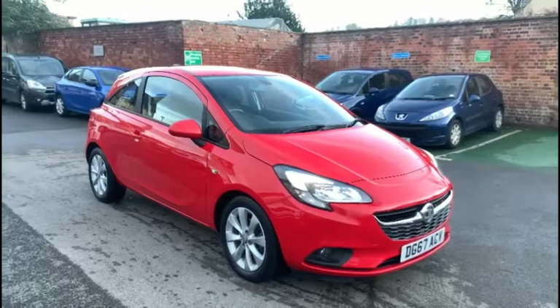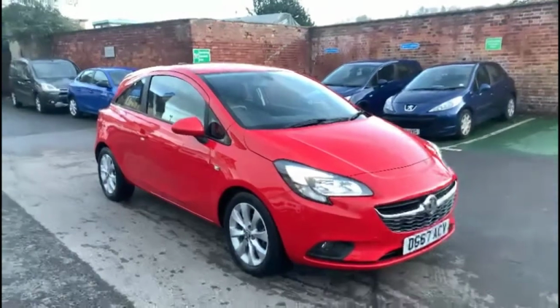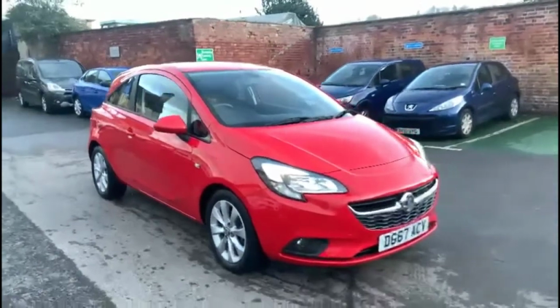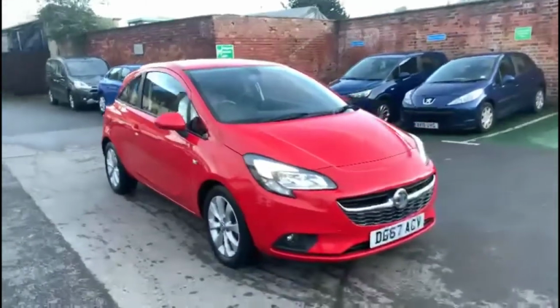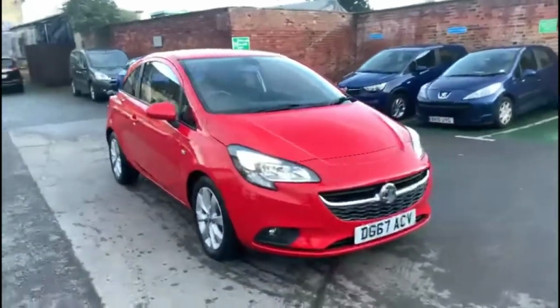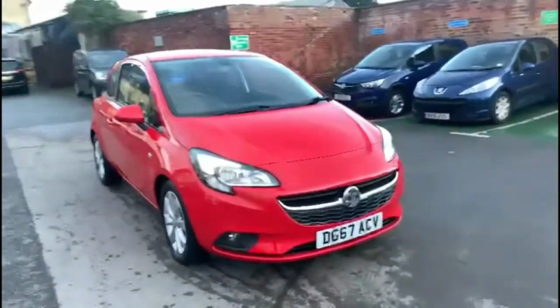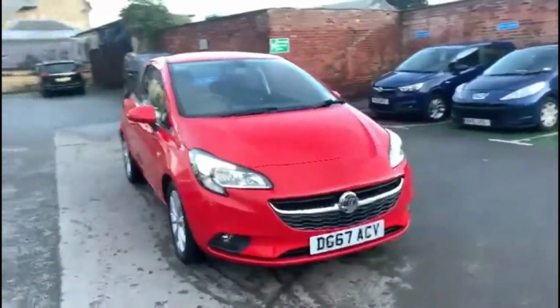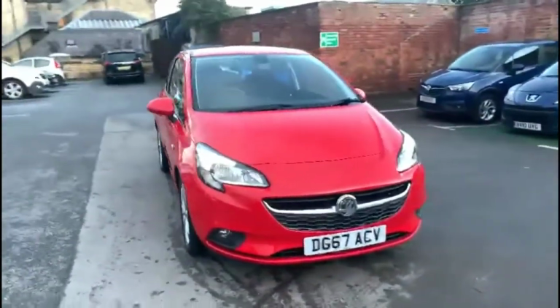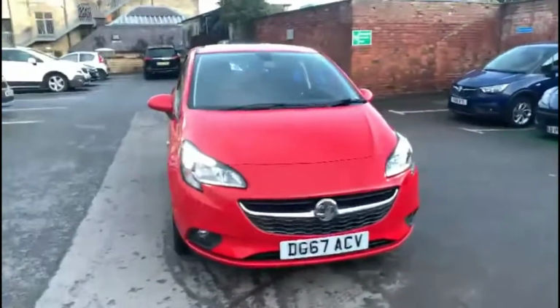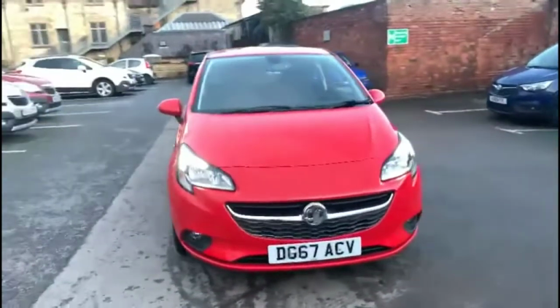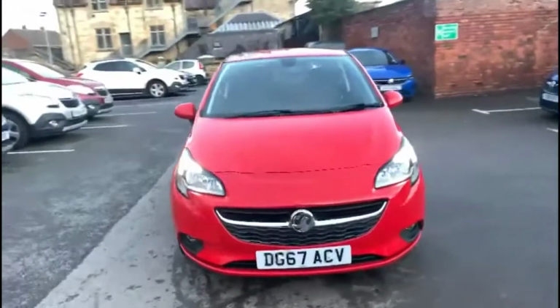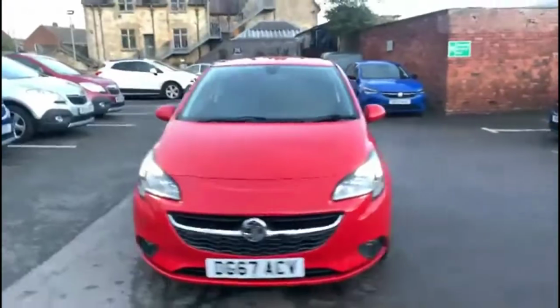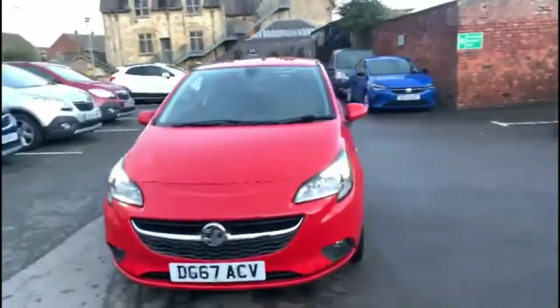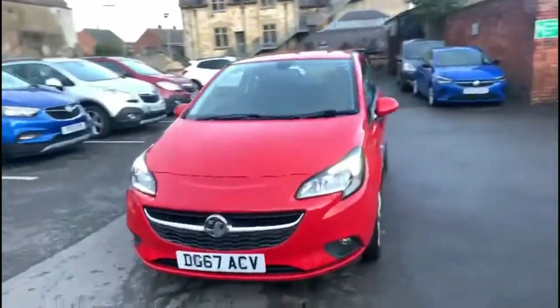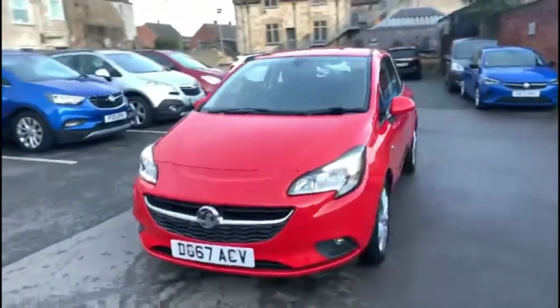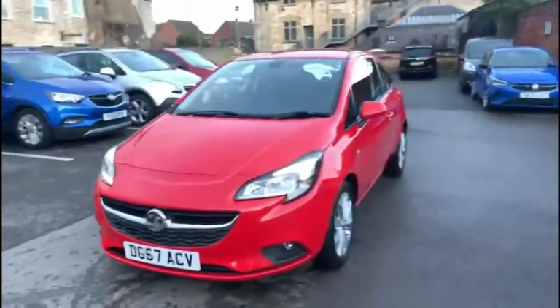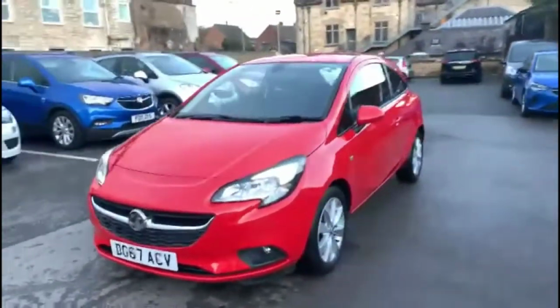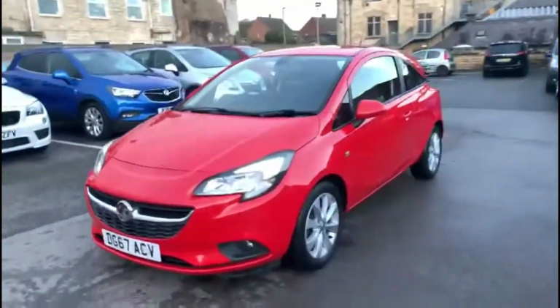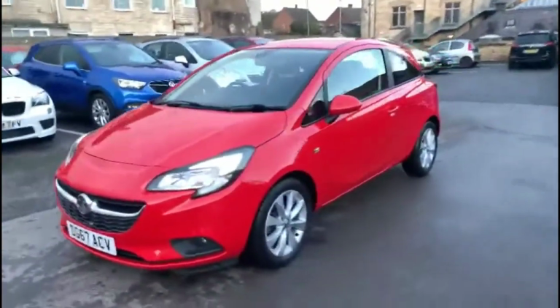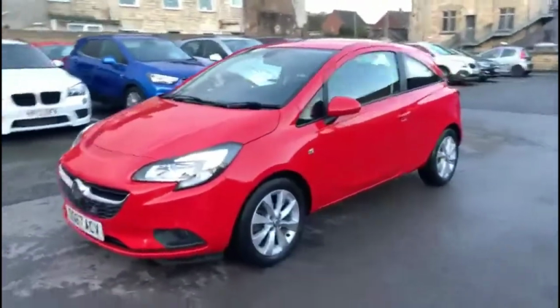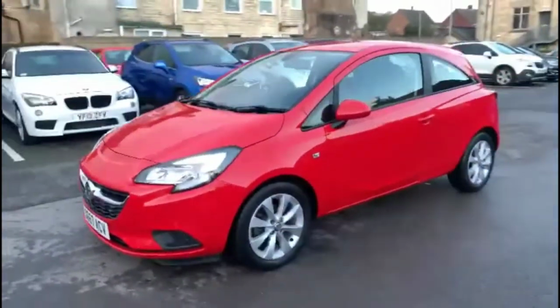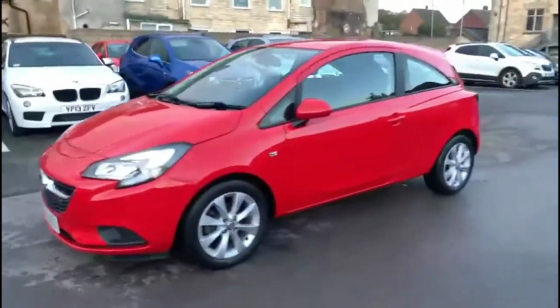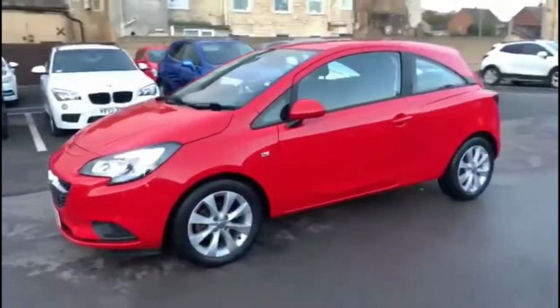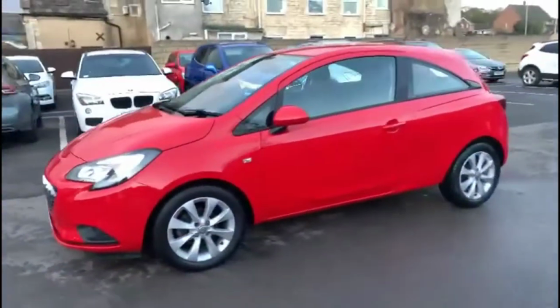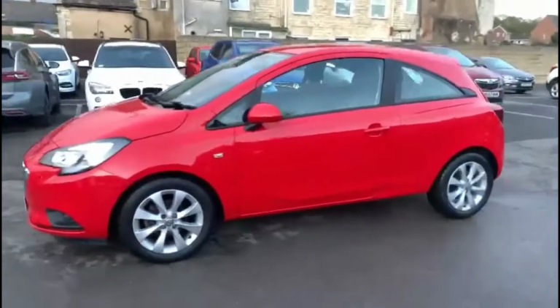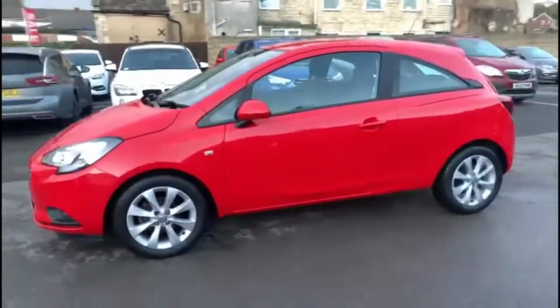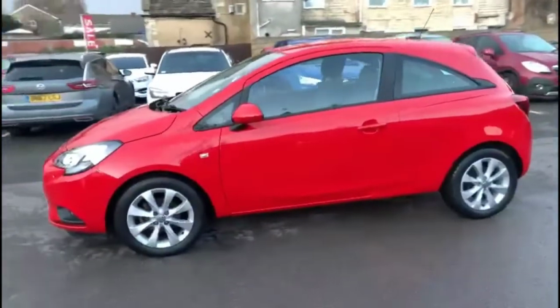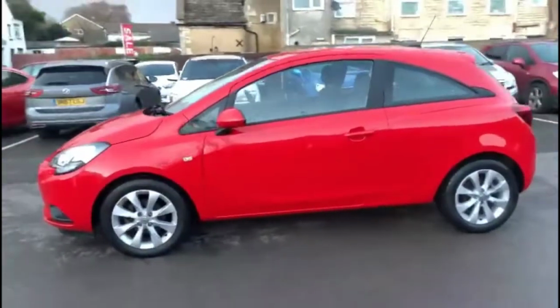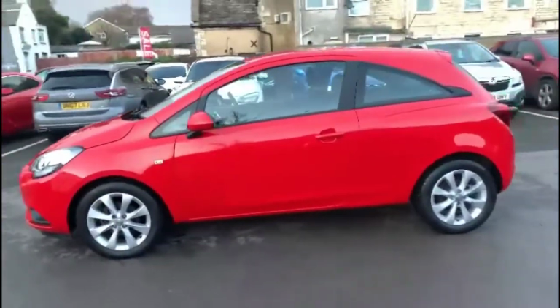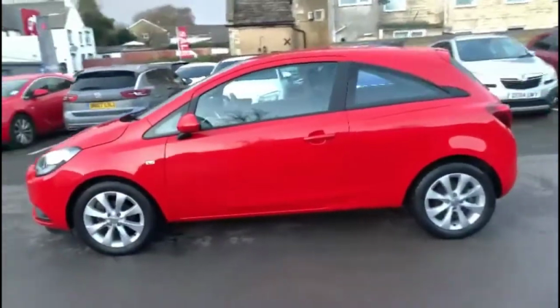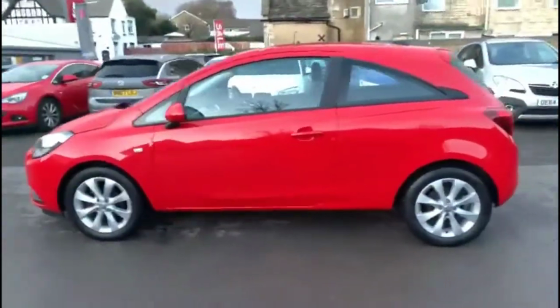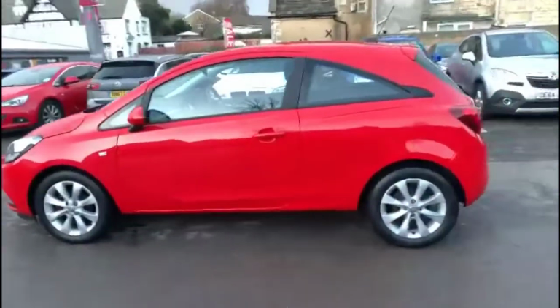Hello, welcome to Baylis Vauxhall. Today we're viewing a Vauxhall Corsa 1.4 Energy. This vehicle covers 7,804 miles and it's finished in red. It also comes with a Baylis warranty with the option to extend it to 36 months.